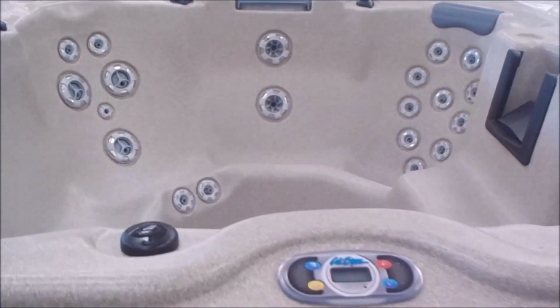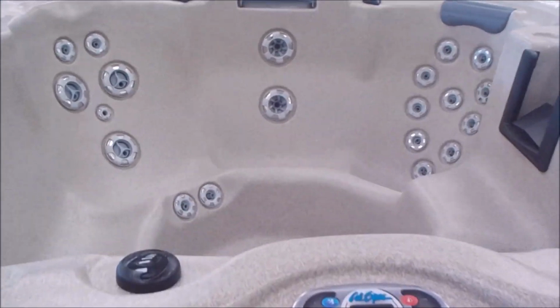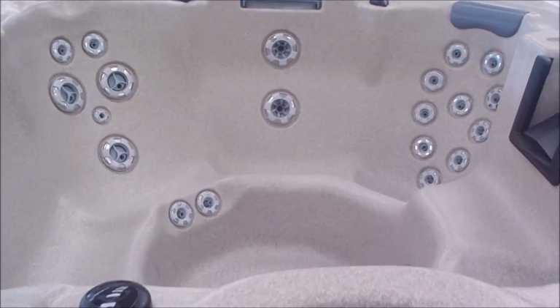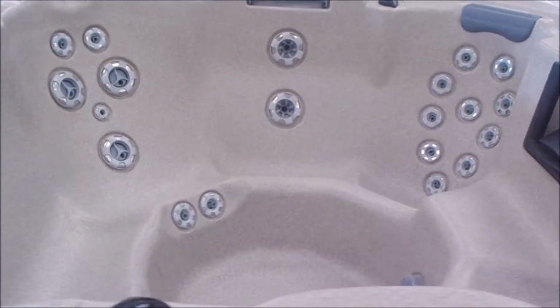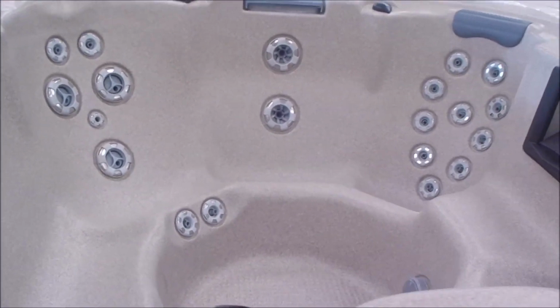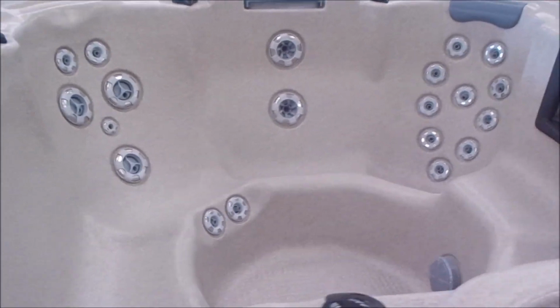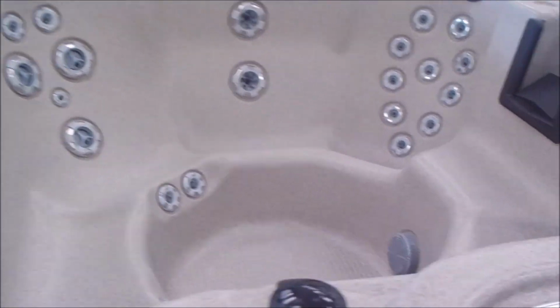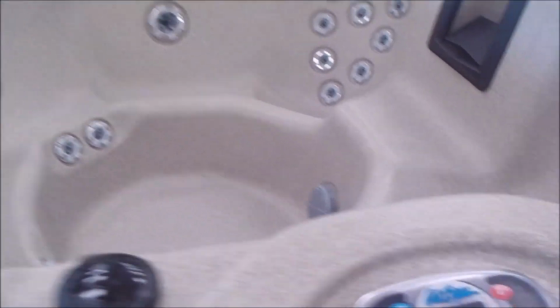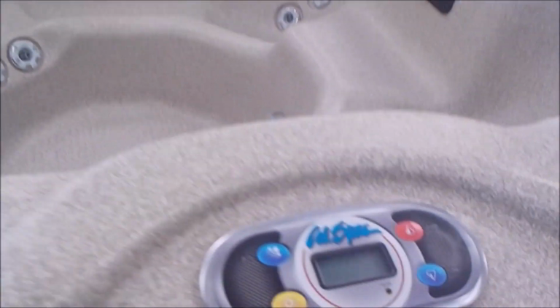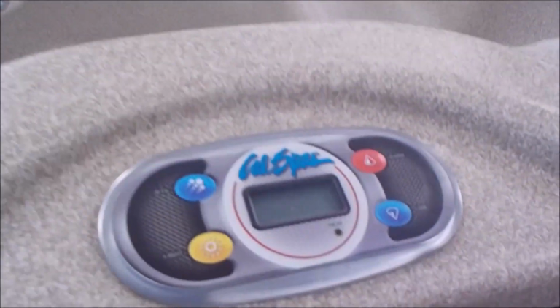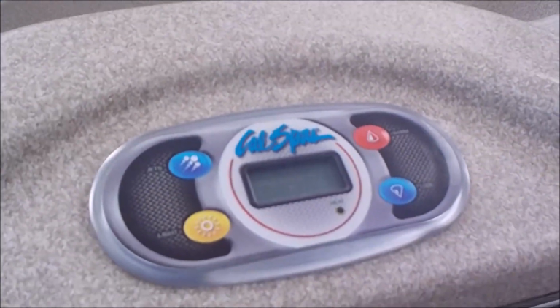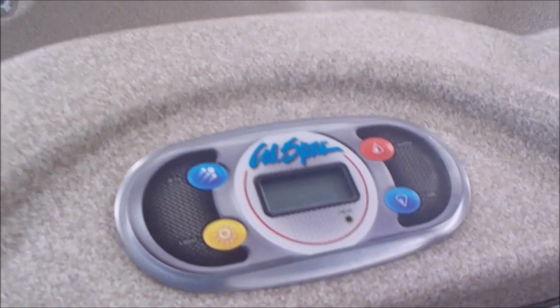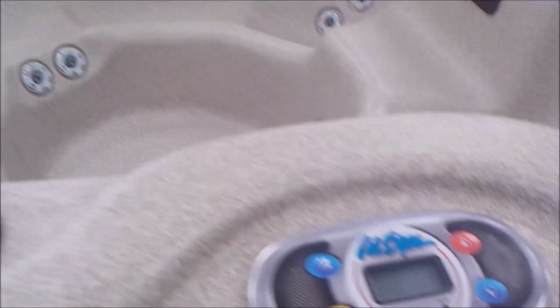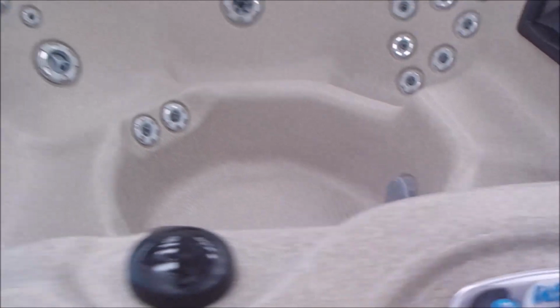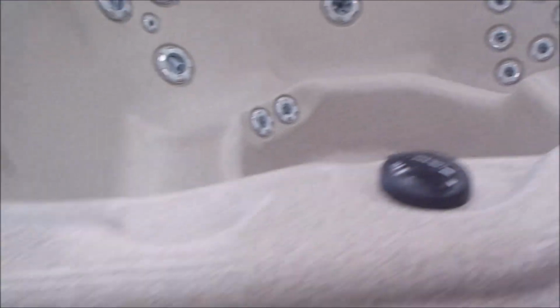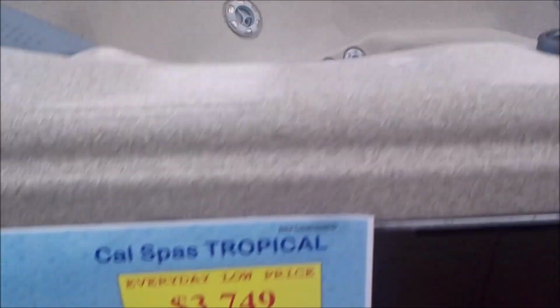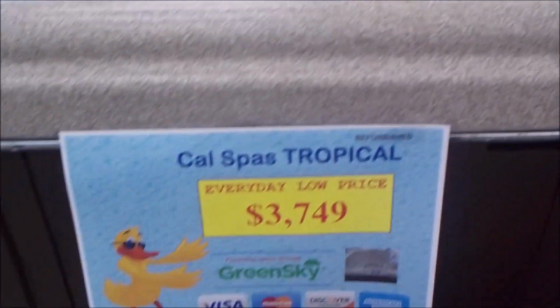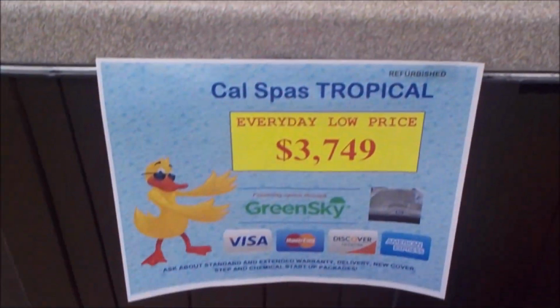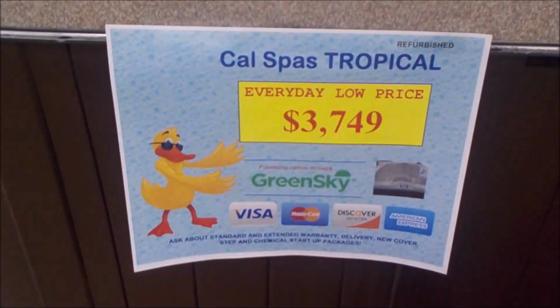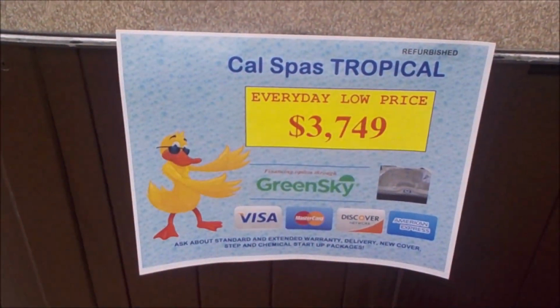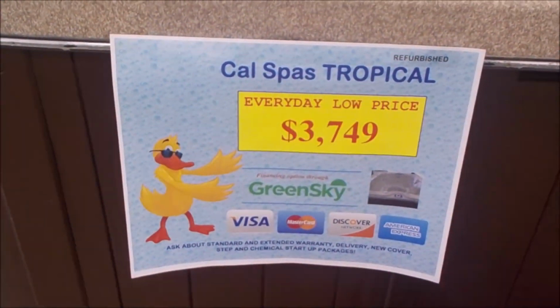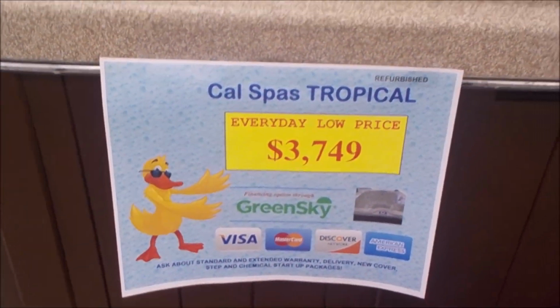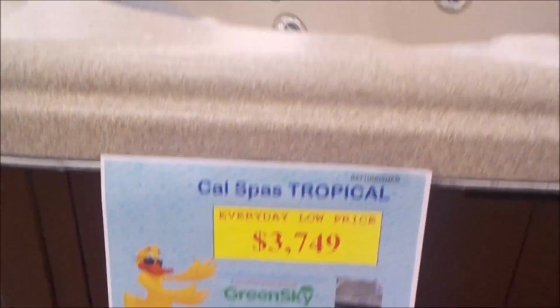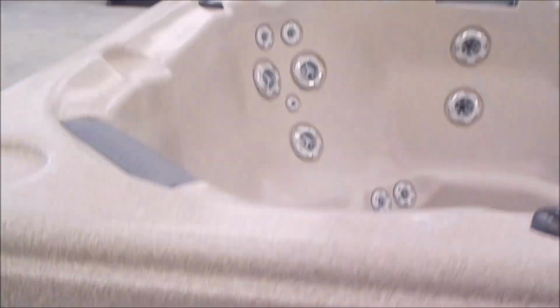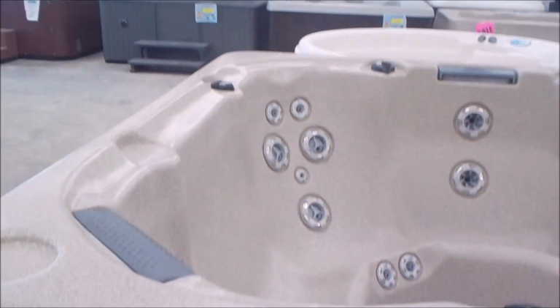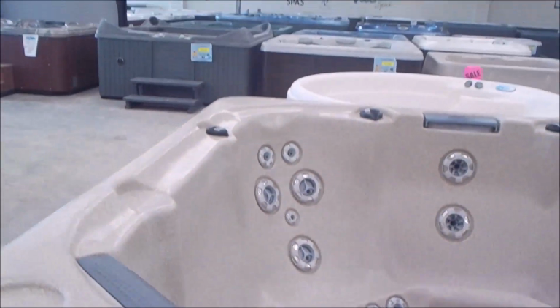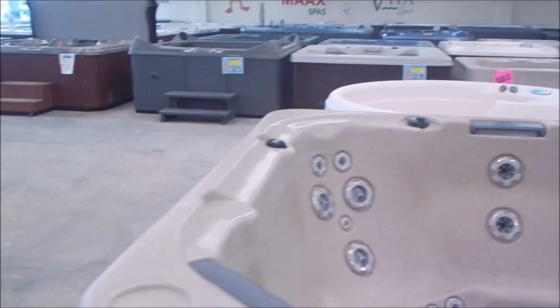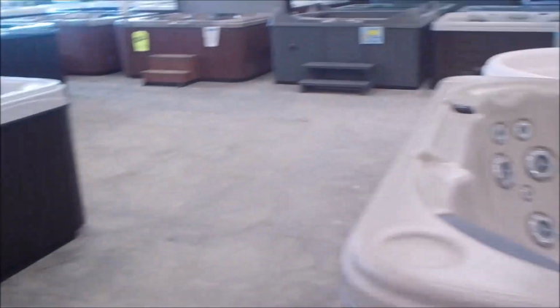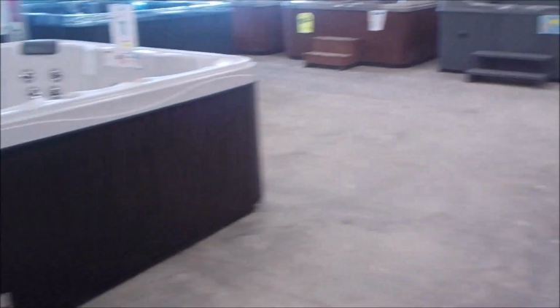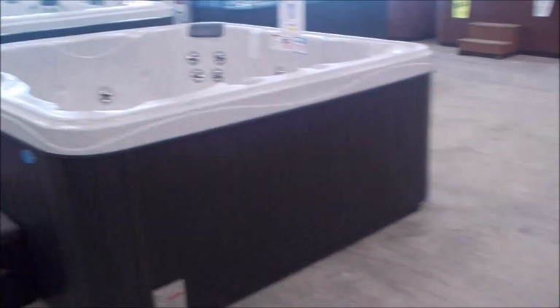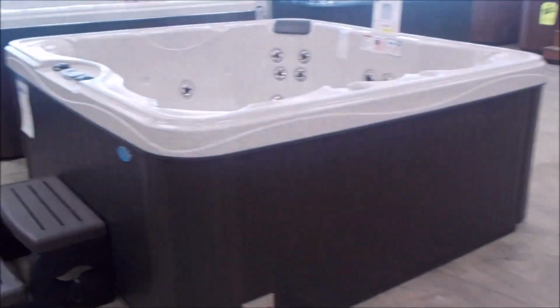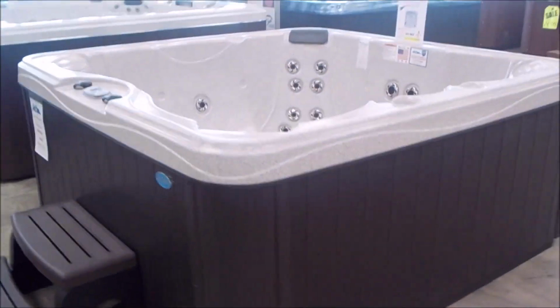That's why I do the video — so you can get a sneak peek at a bunch of the spas and say it's worth it to go take a look at the rest of them. Just $3,749 for a 7 foot tropical, fully refurbished.